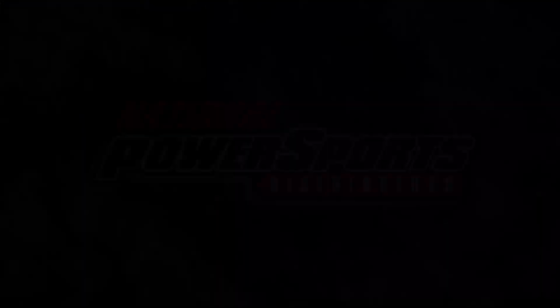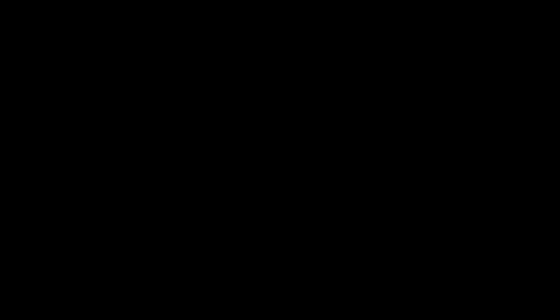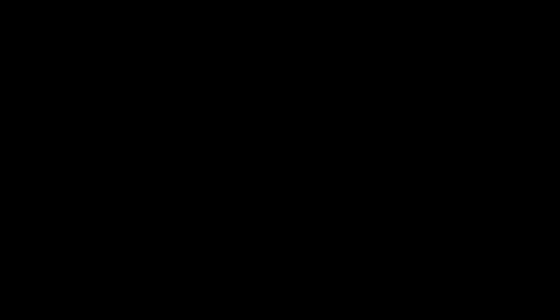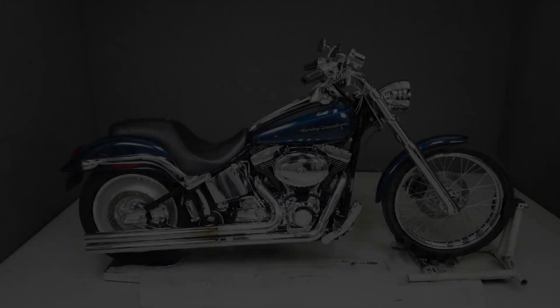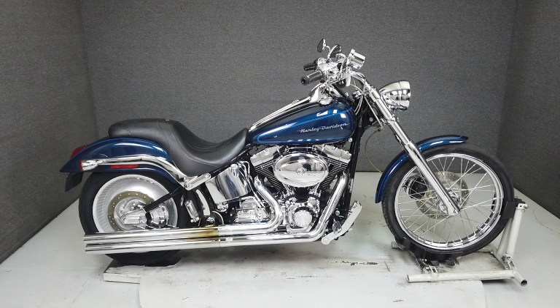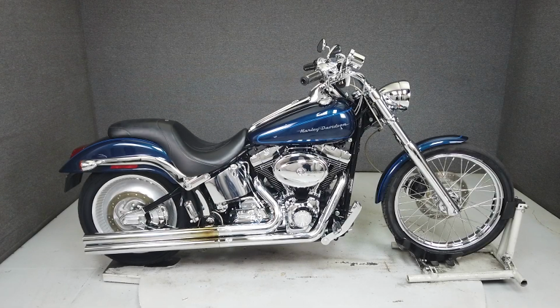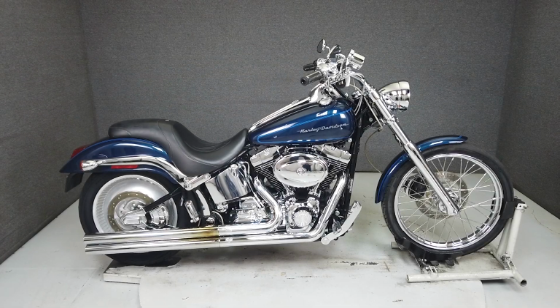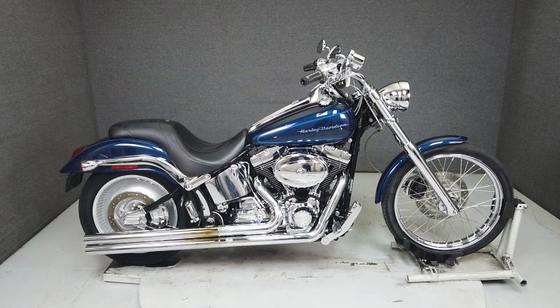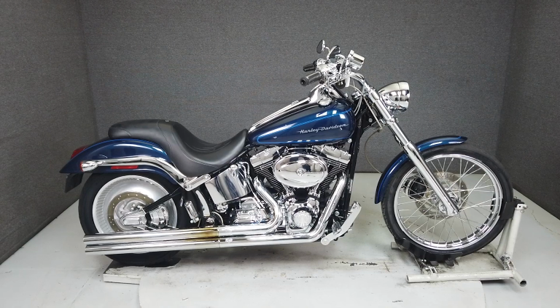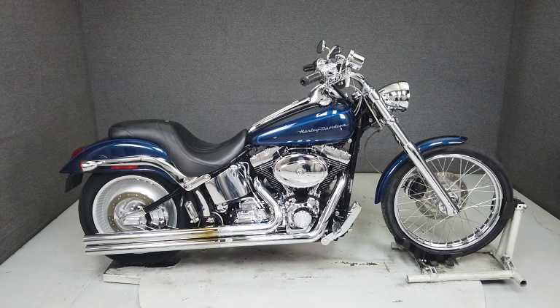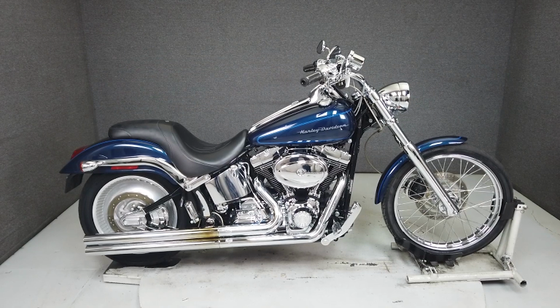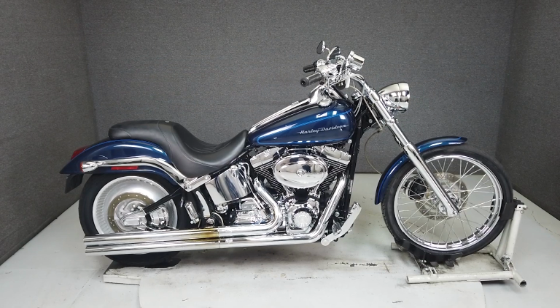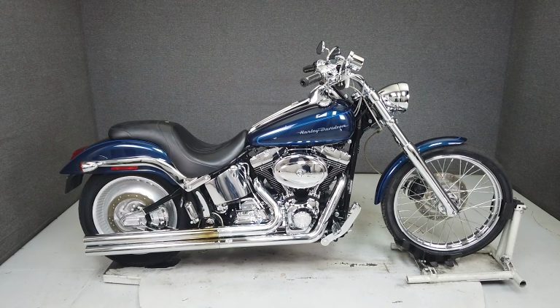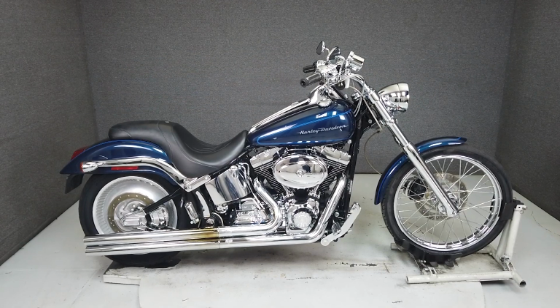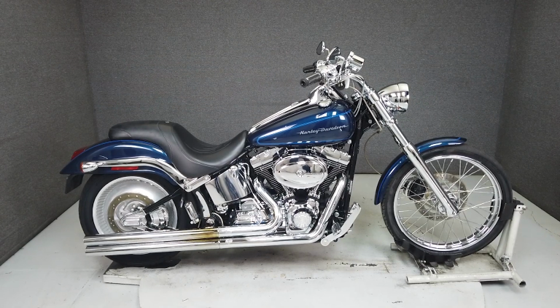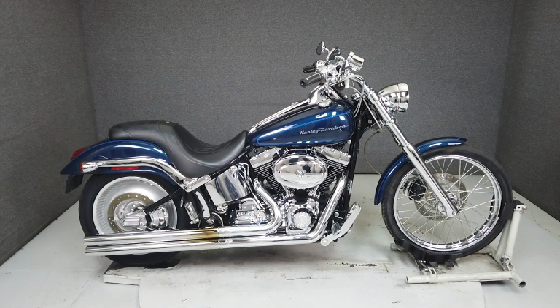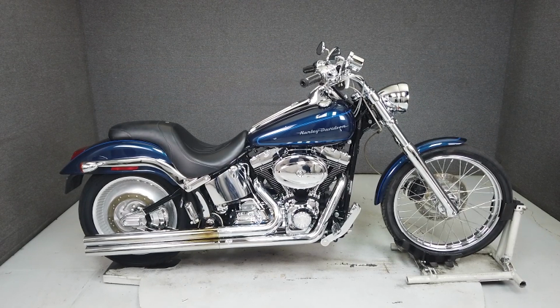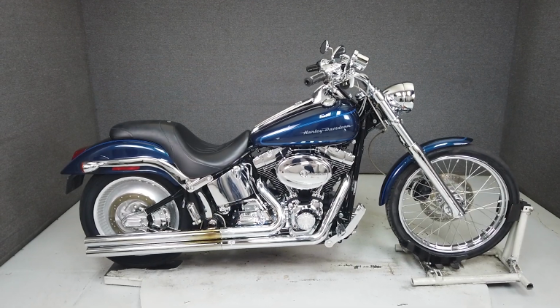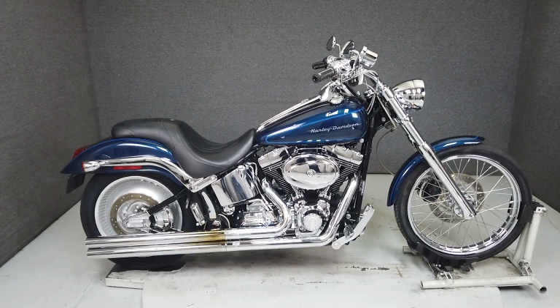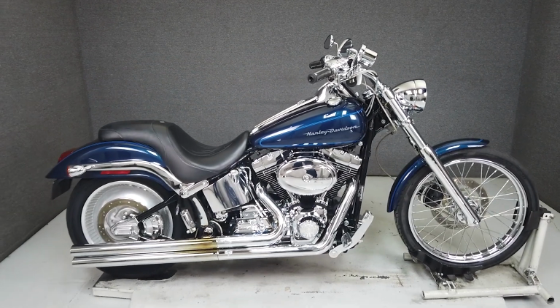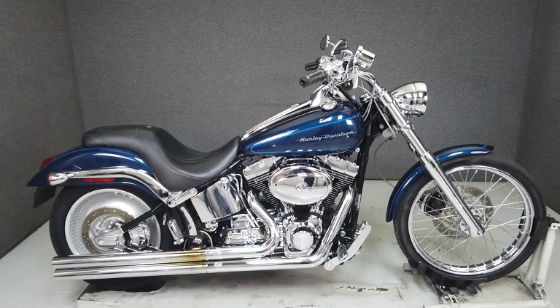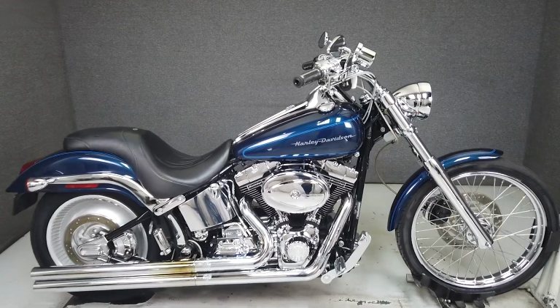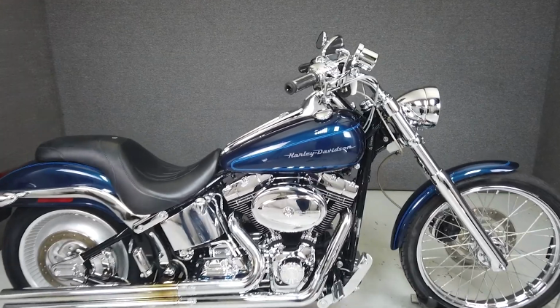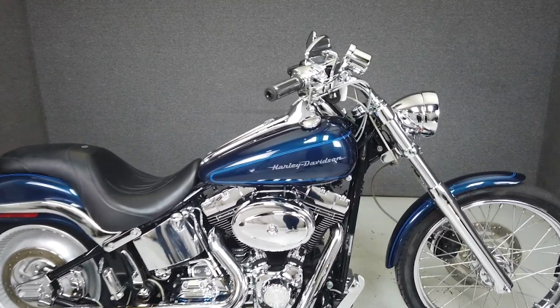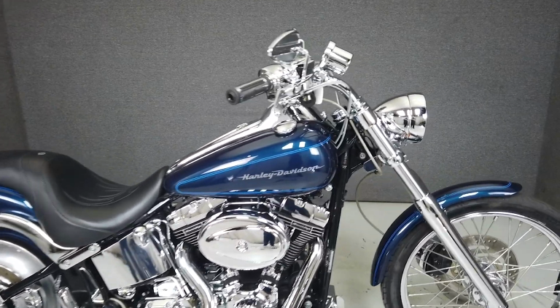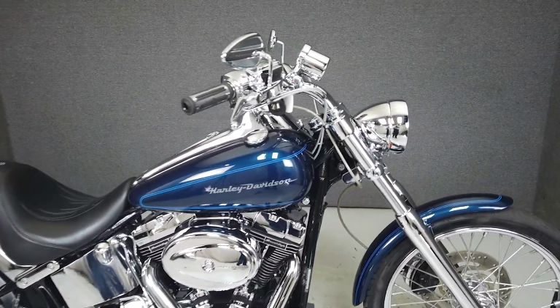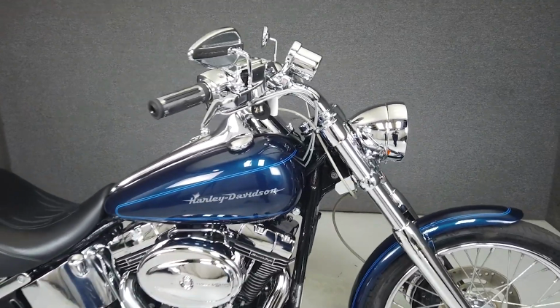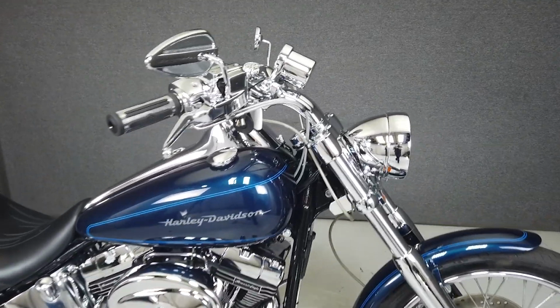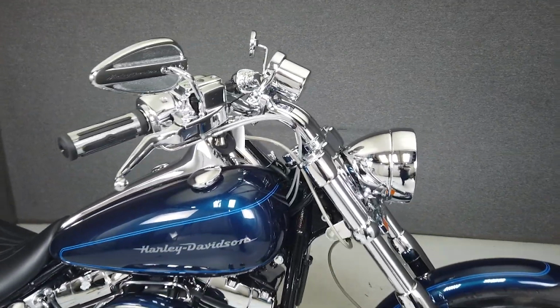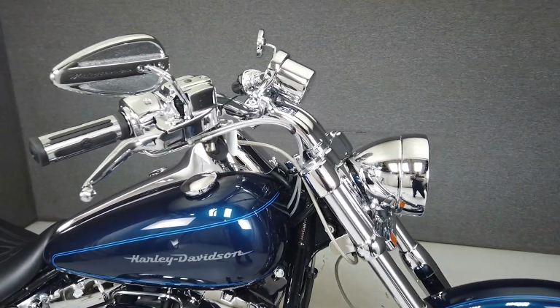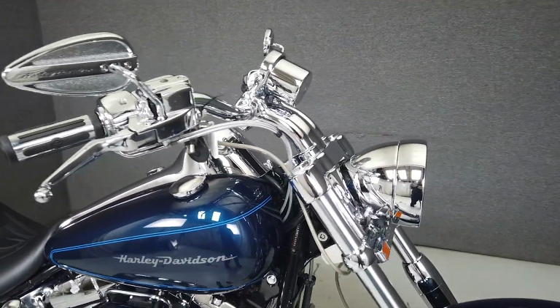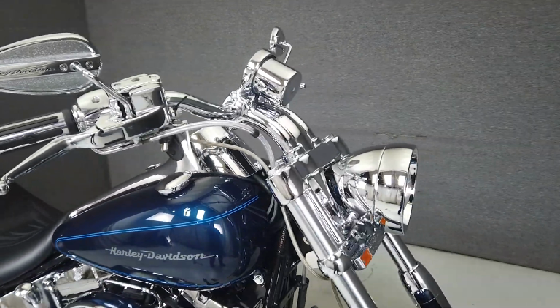Hey everyone, this is Keegan from National Power Sports. This 2001 Harley-Davidson Softail Deuce with only 11,654 miles runs and rides well and passes New Hampshire State Inspection.